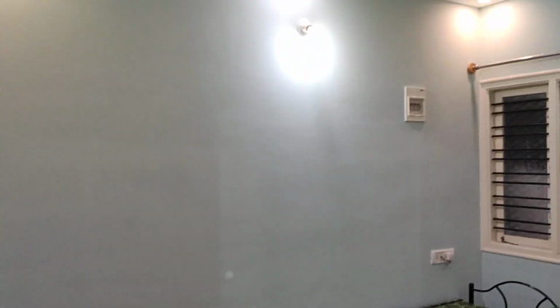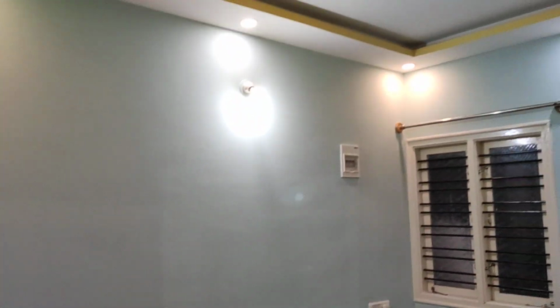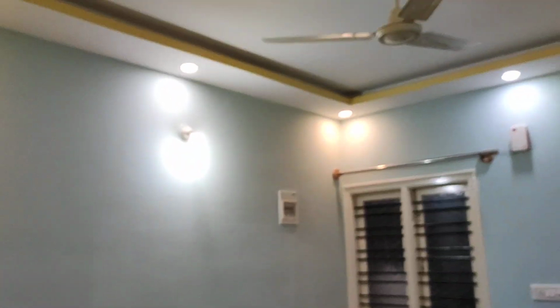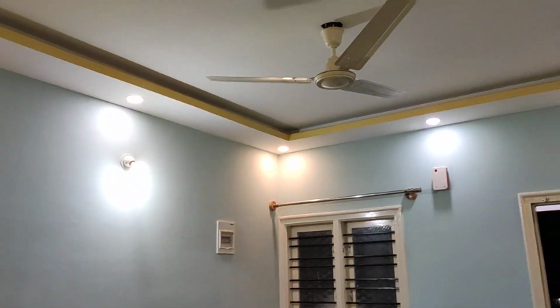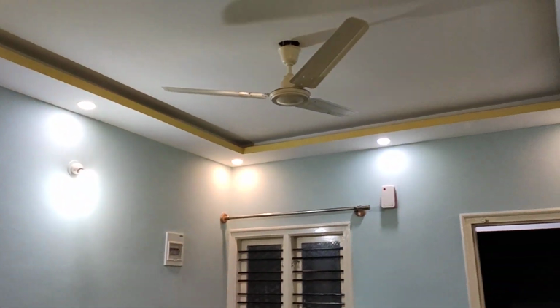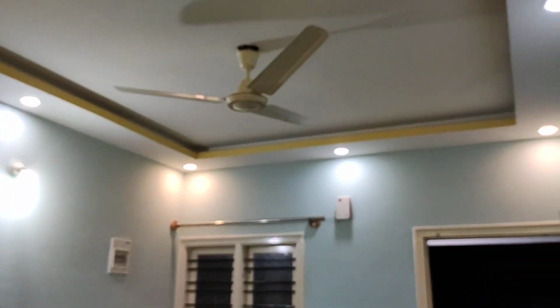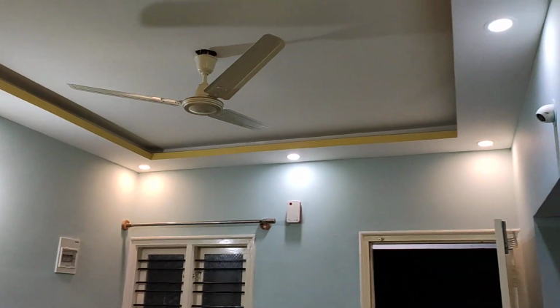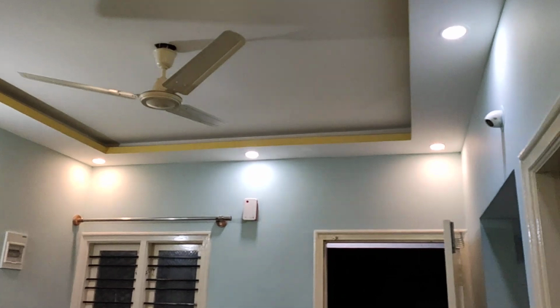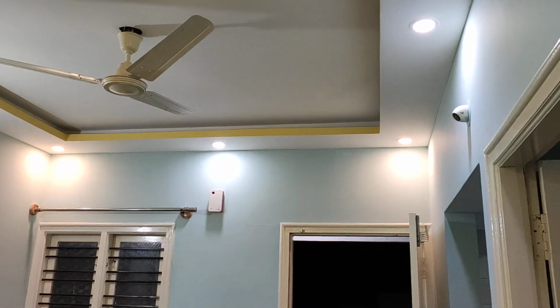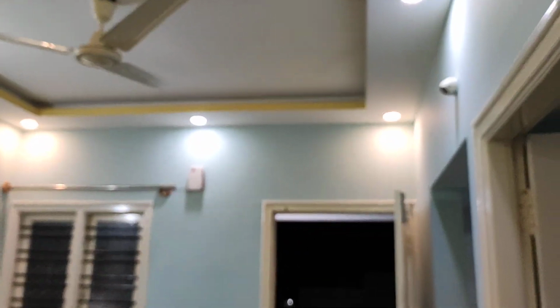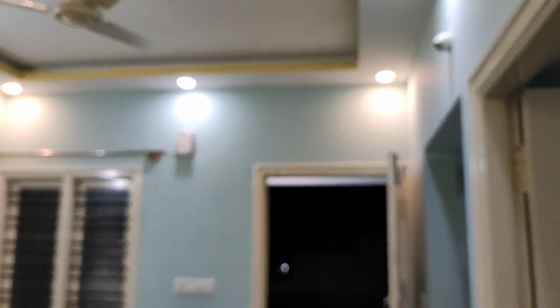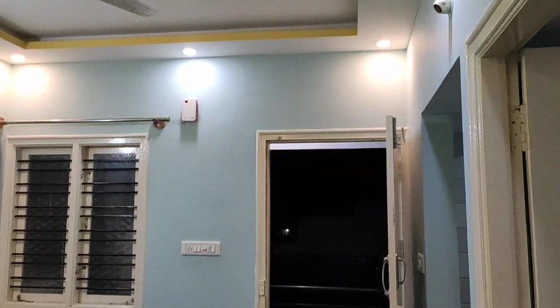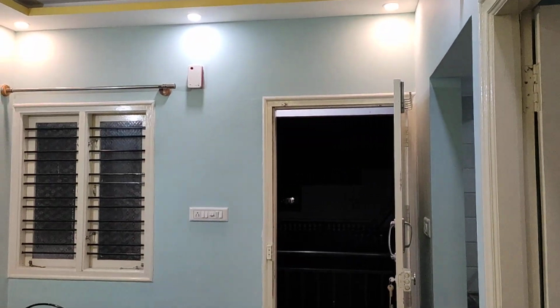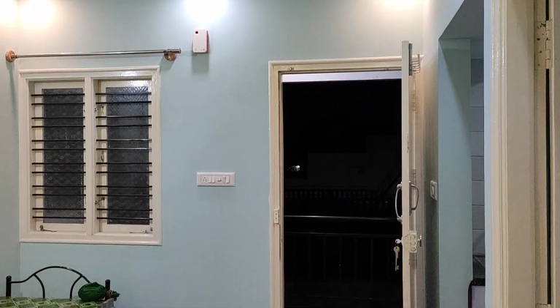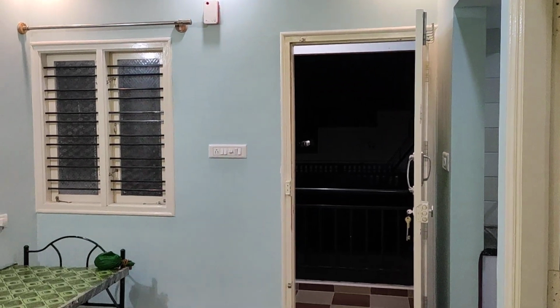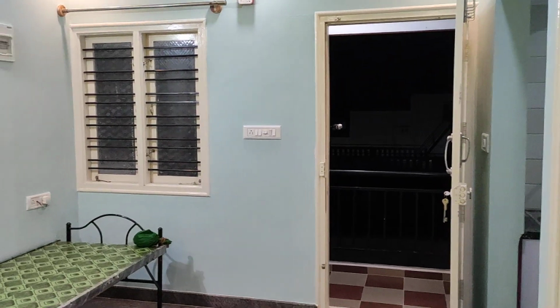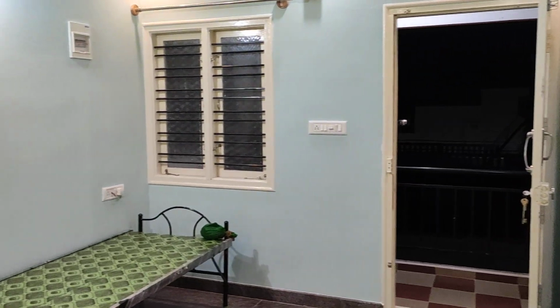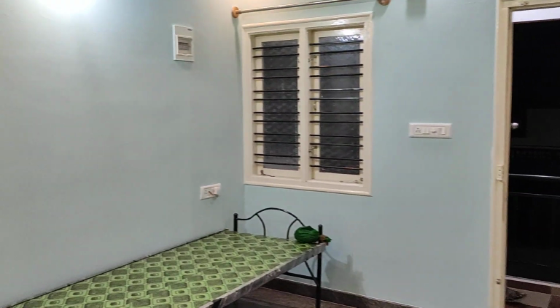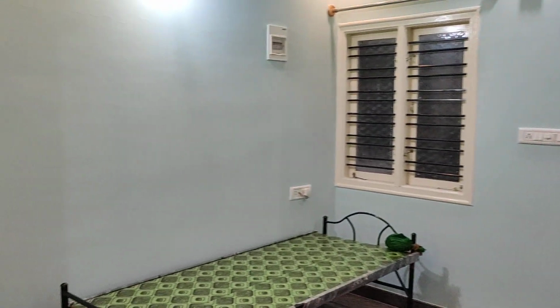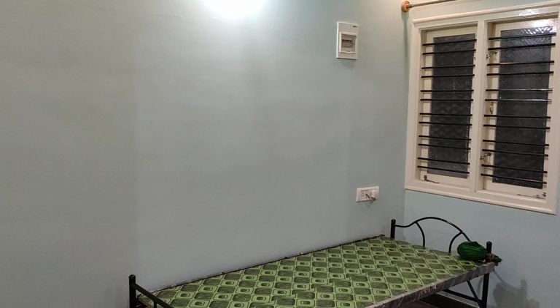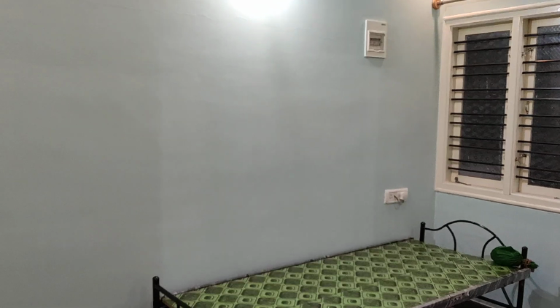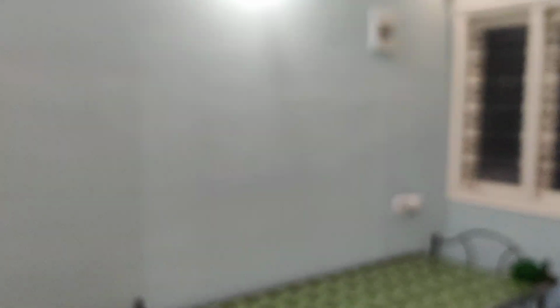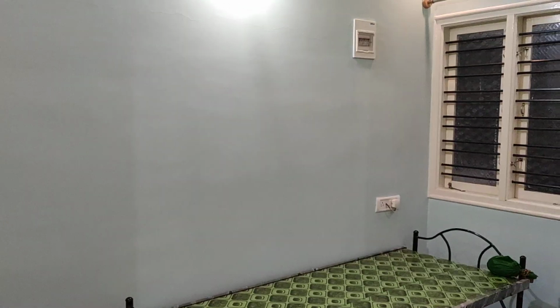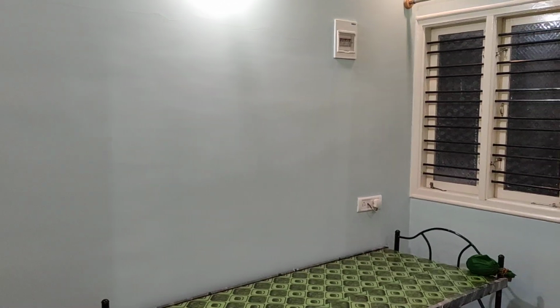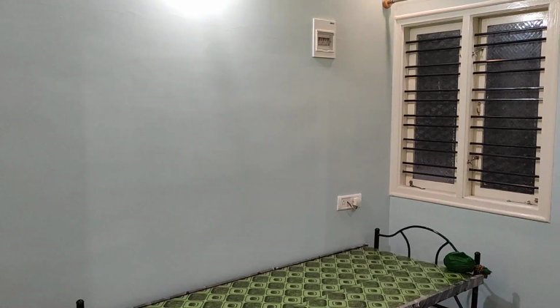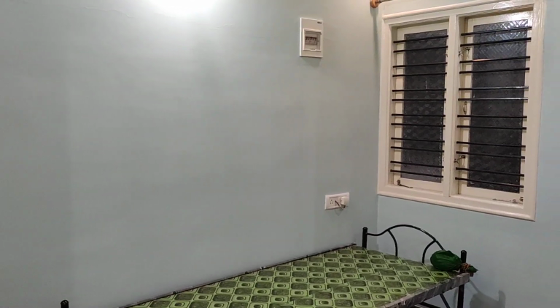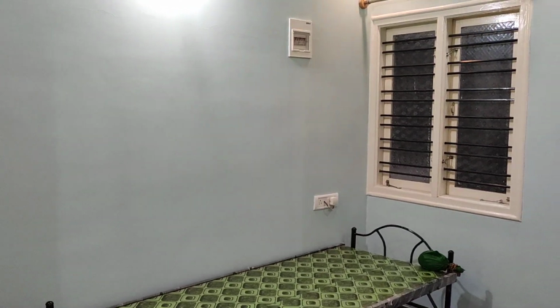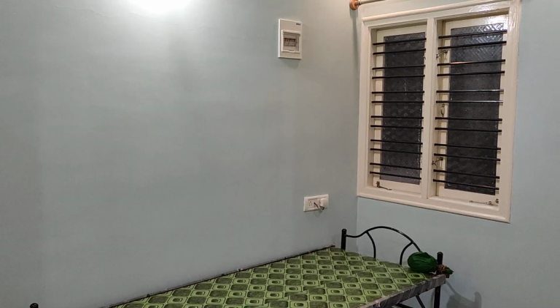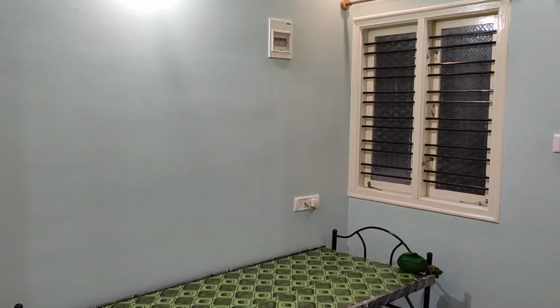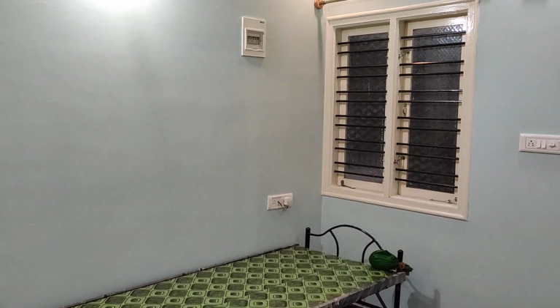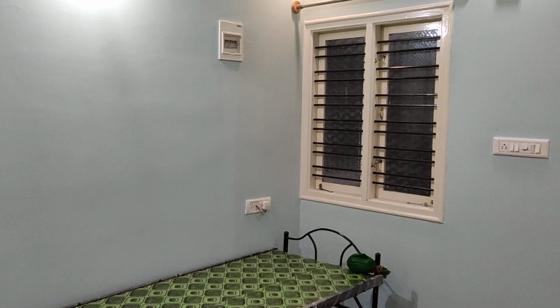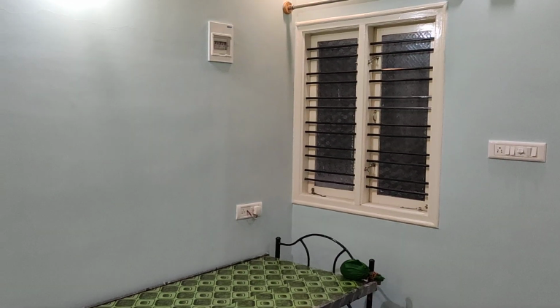There is nice panel lighting. The owner is quoting around 6000 rupees with no bargain, and the advance is around 30,000 rupees.